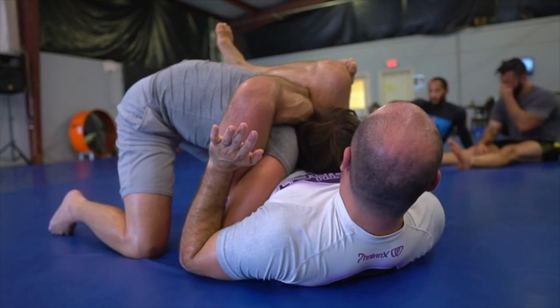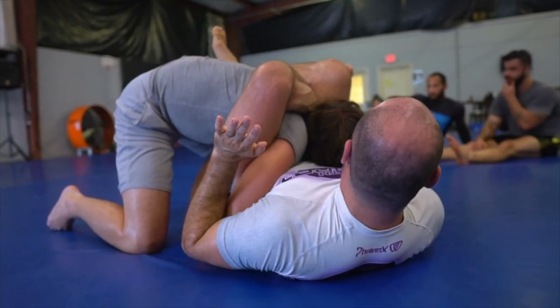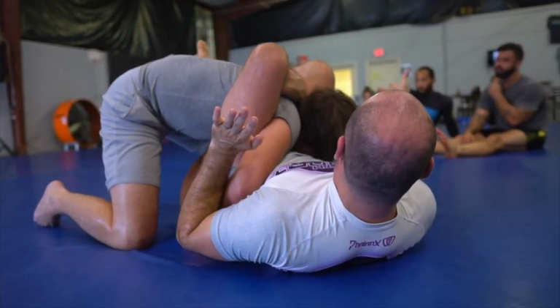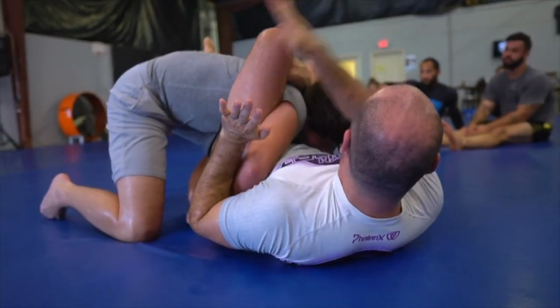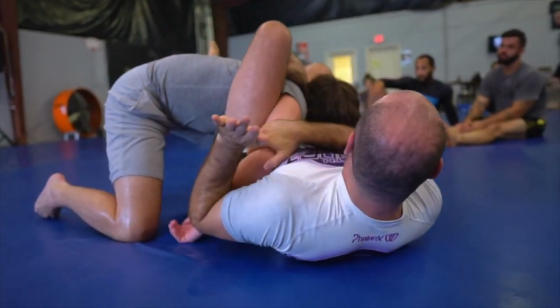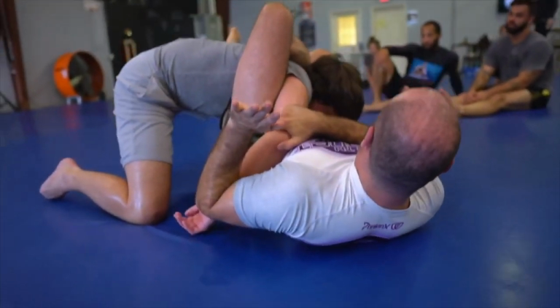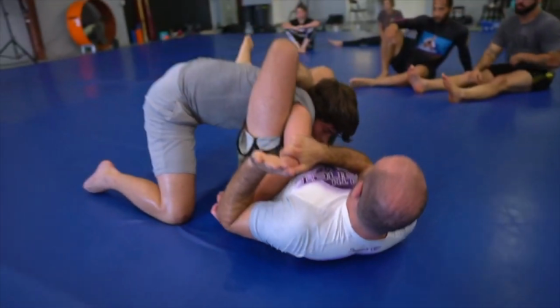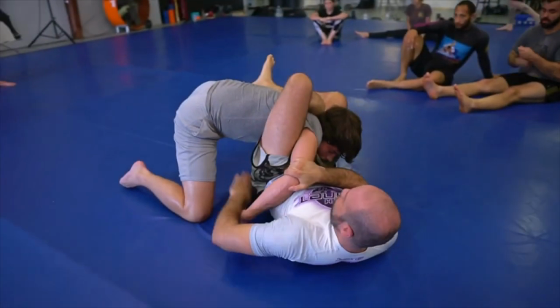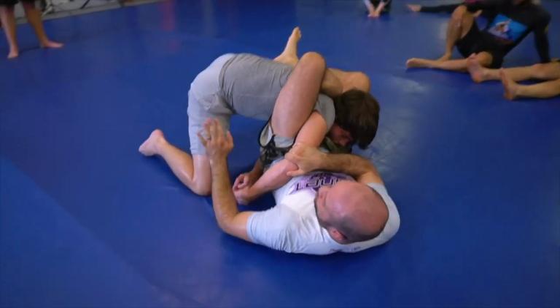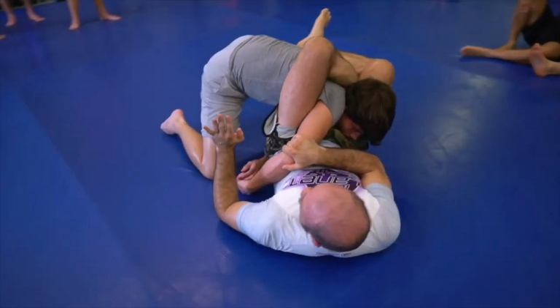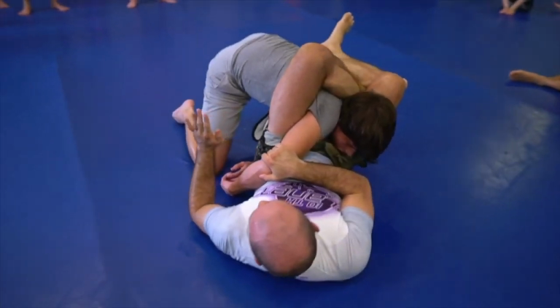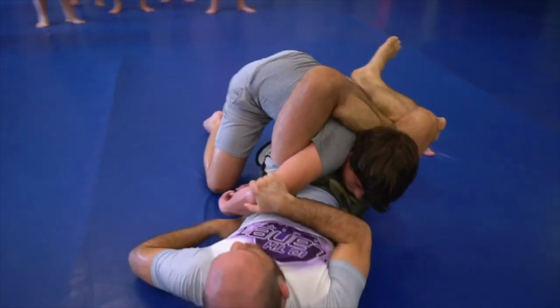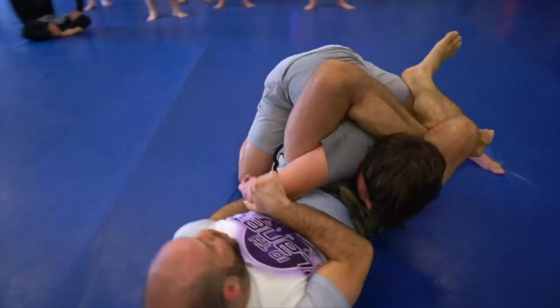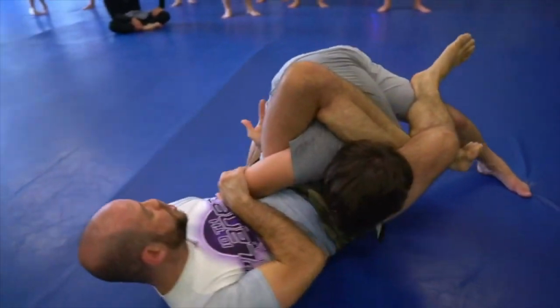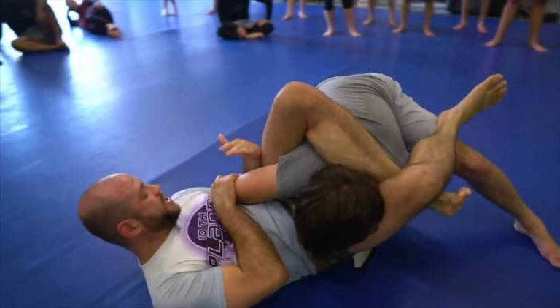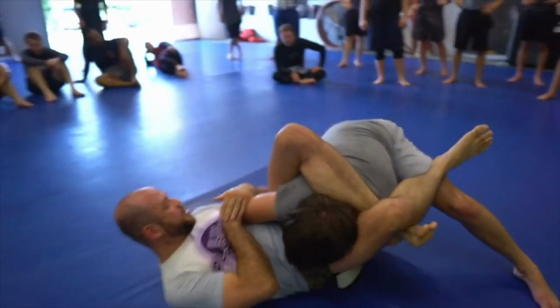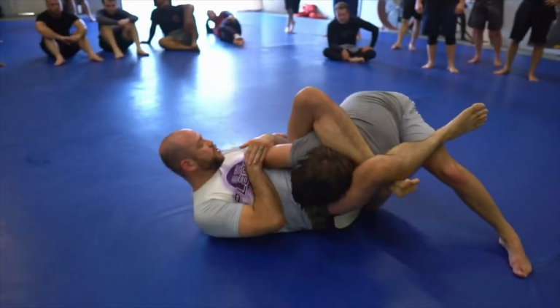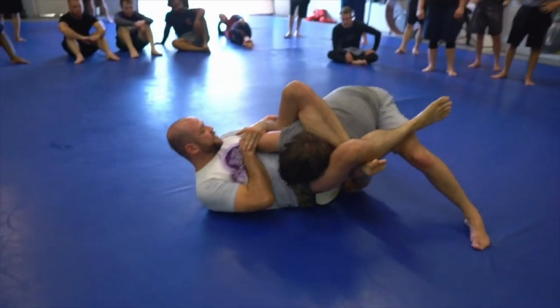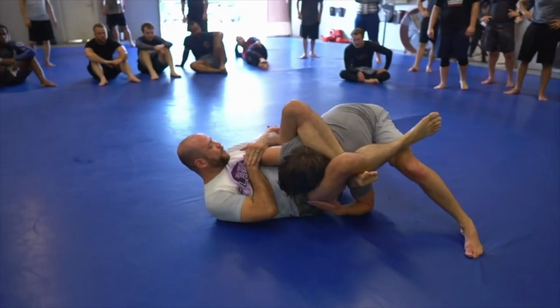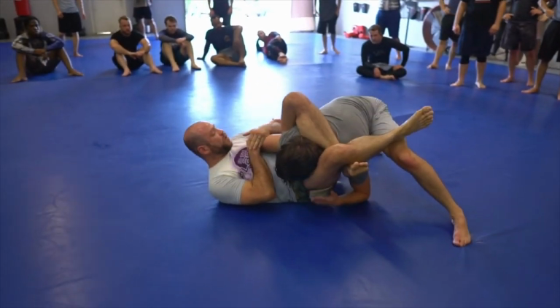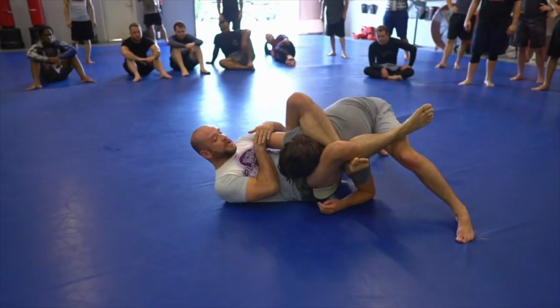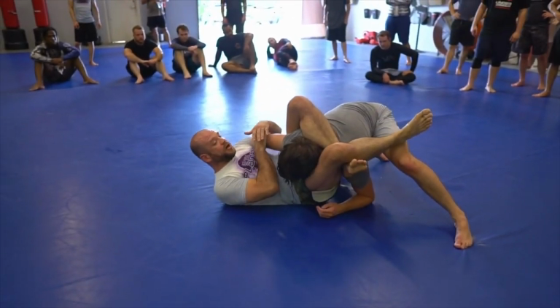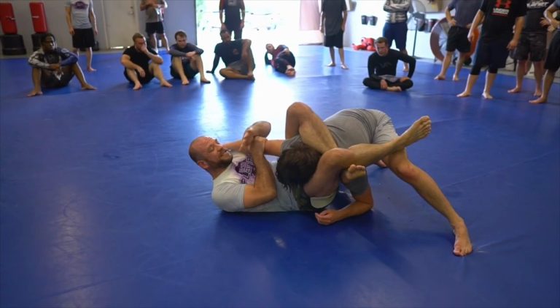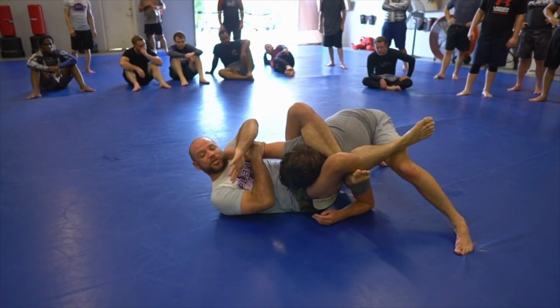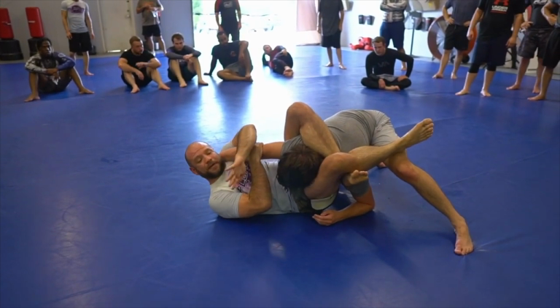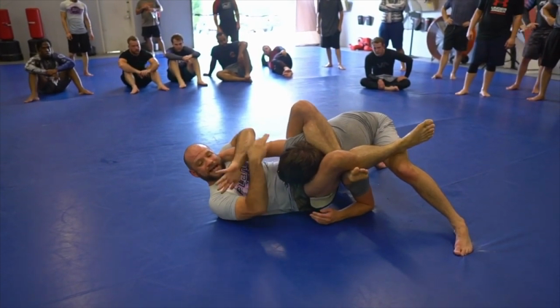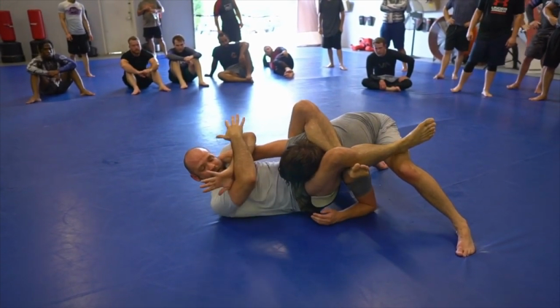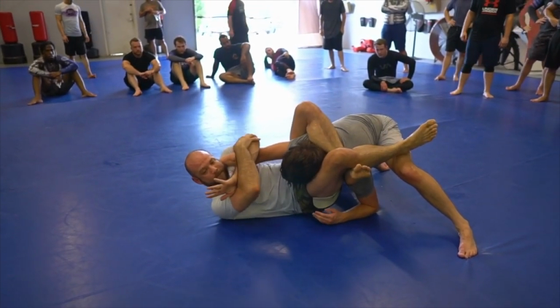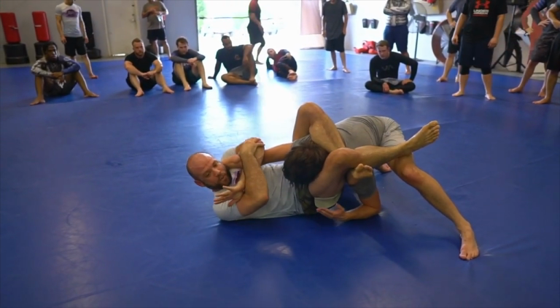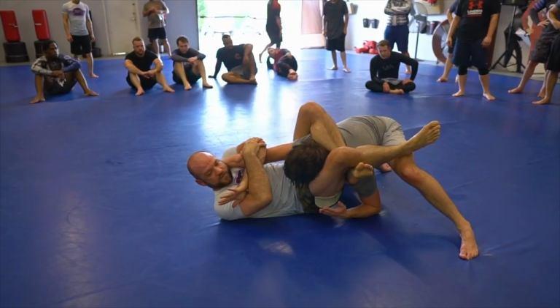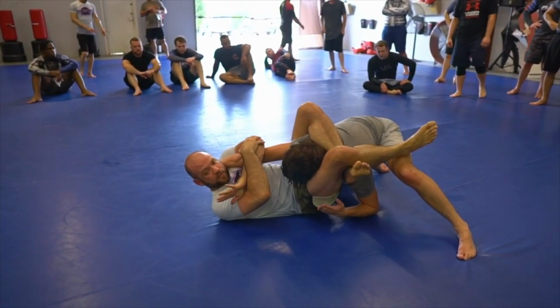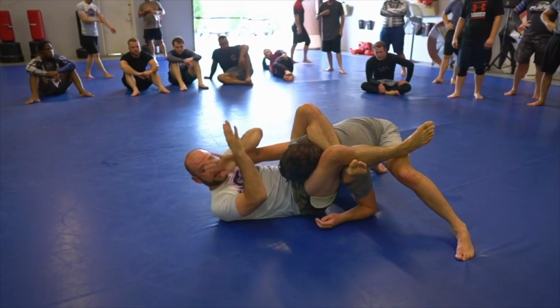Twist and stomp him to the ground and hang your body weight off of him — look, I'm off the floor. Go under here, get the tap on the Kimura. He straightens it, trap it, and break the inverted arm lock right there.